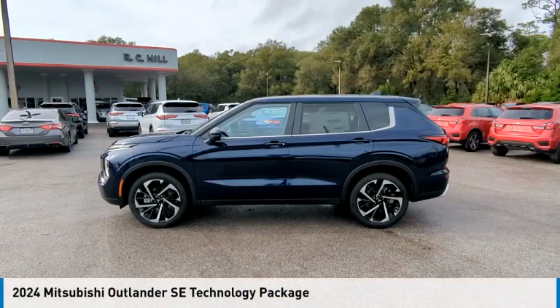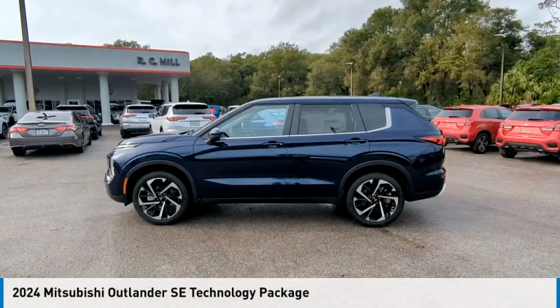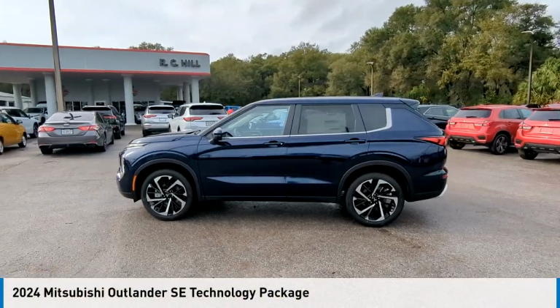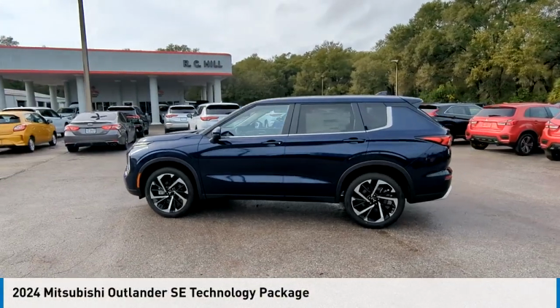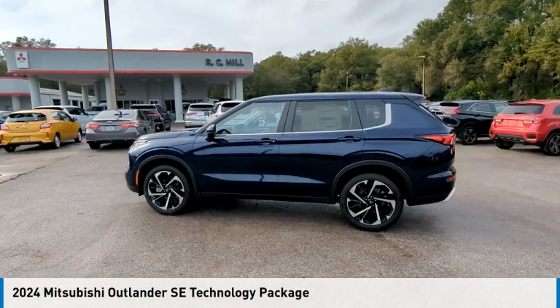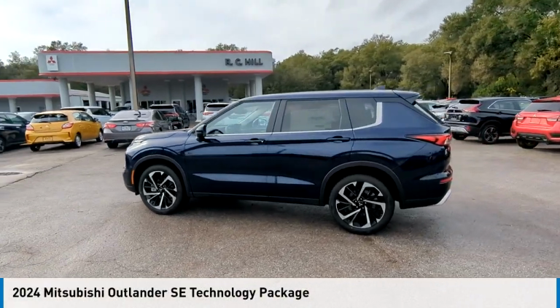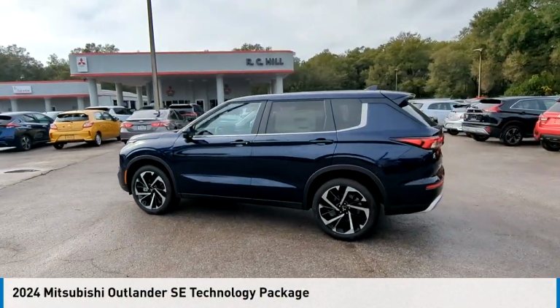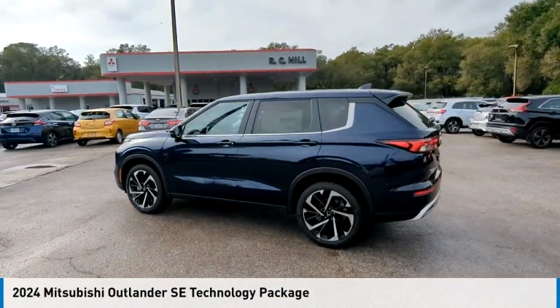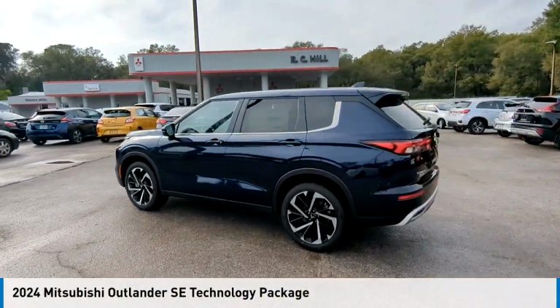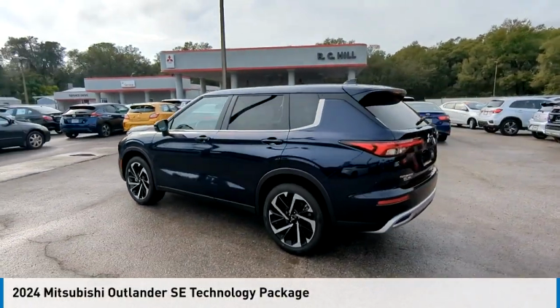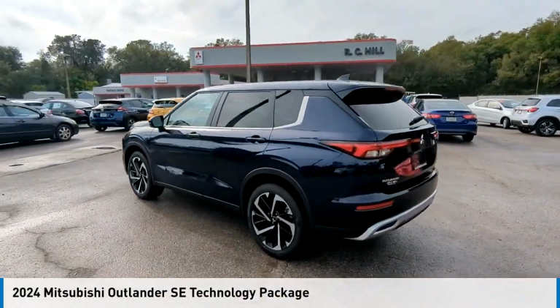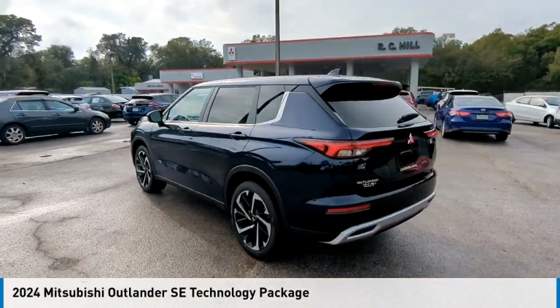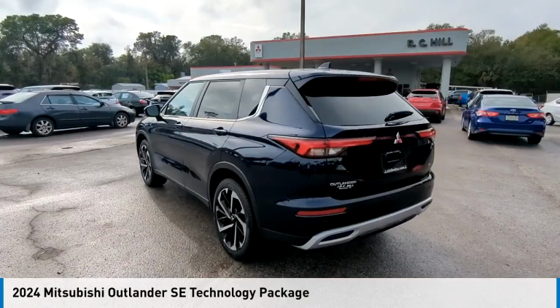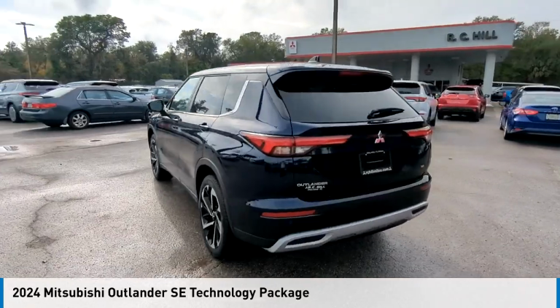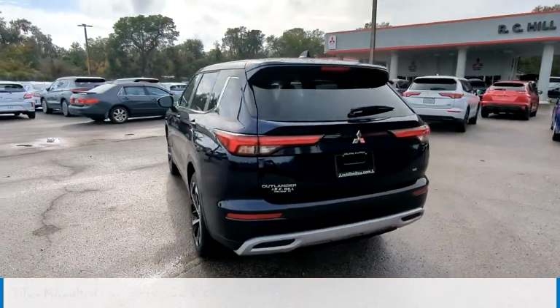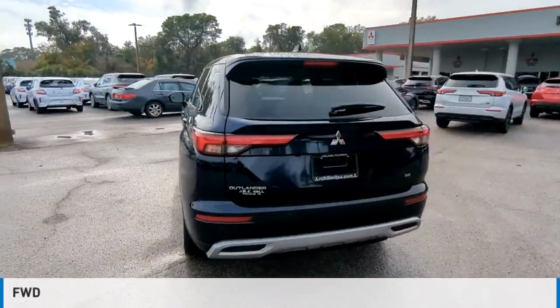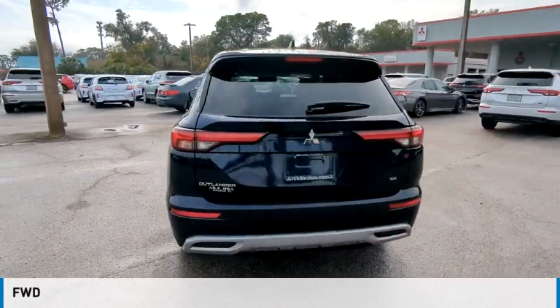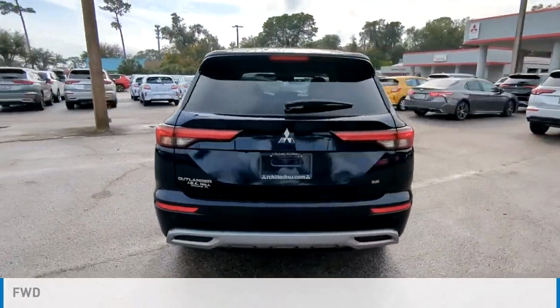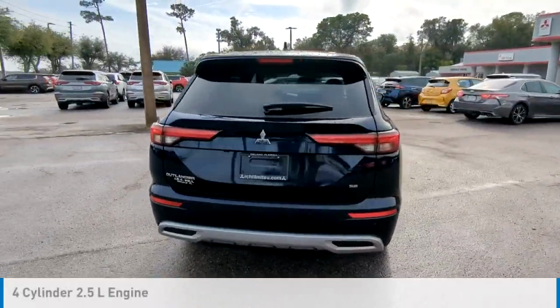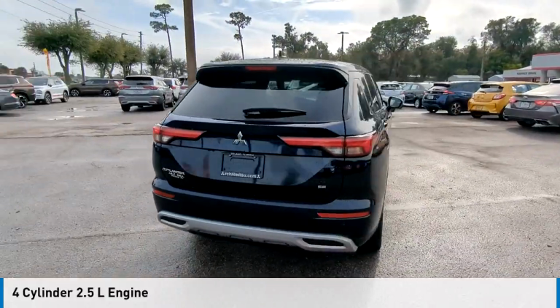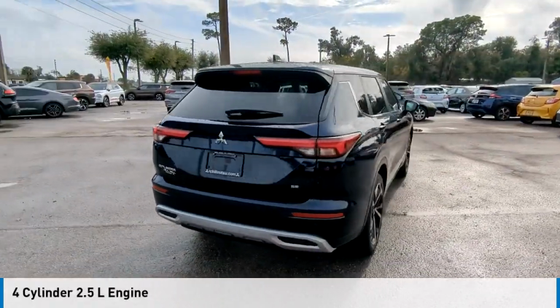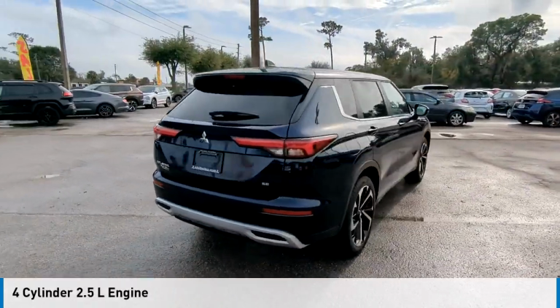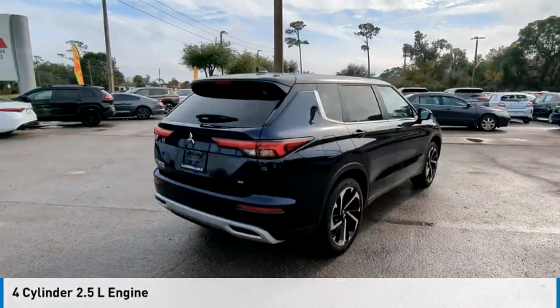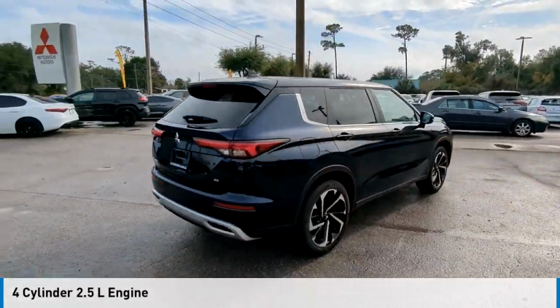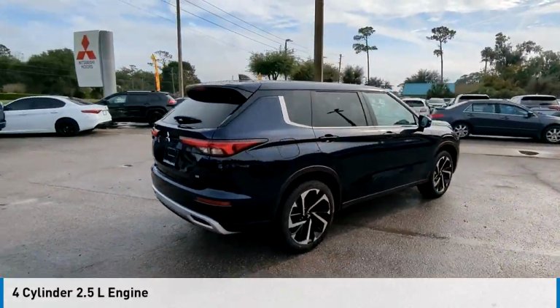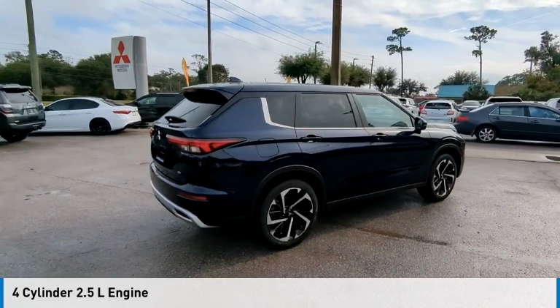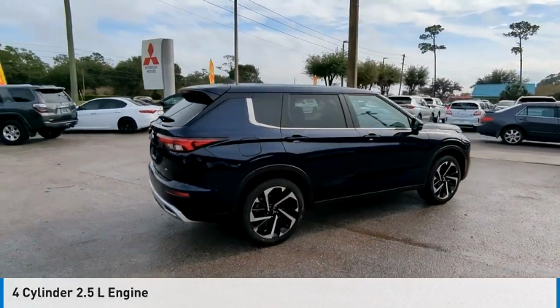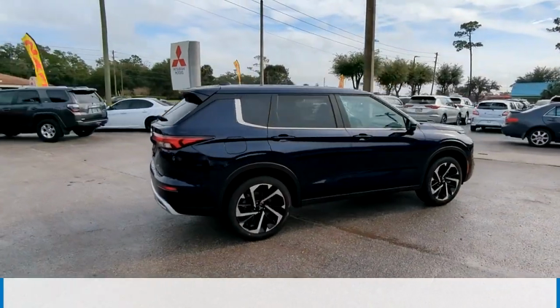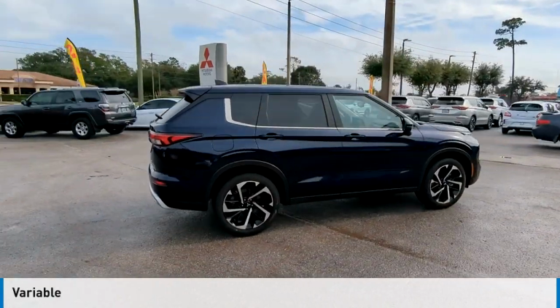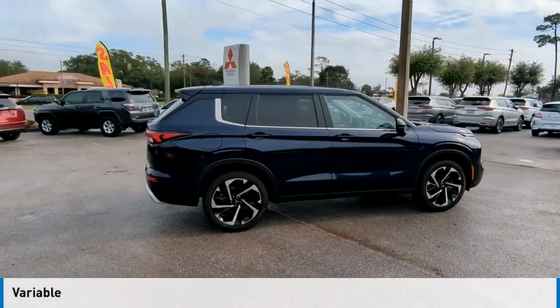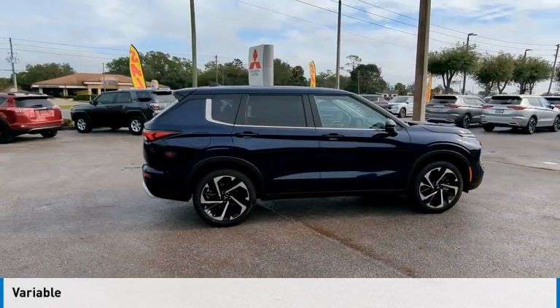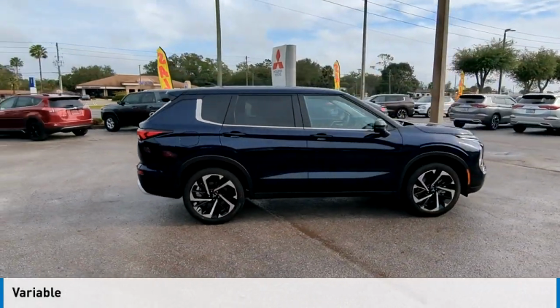You are going to love the 2024 Outlander. This vehicle is powered by a front-wheel drive, four-cylinder, 2.5-liter engine and comes with a continuously variable transmission.